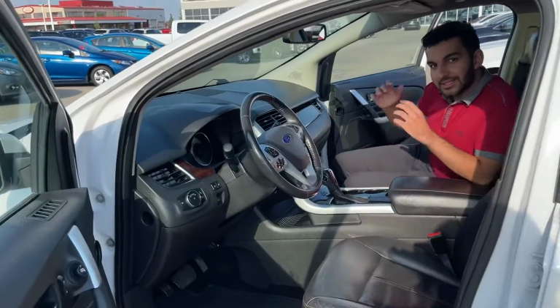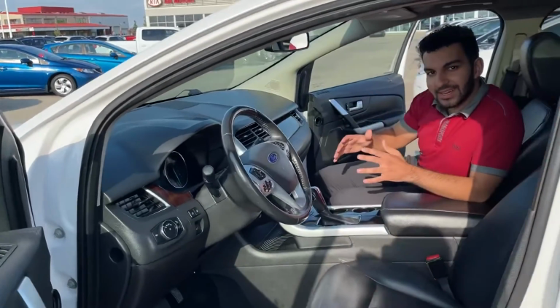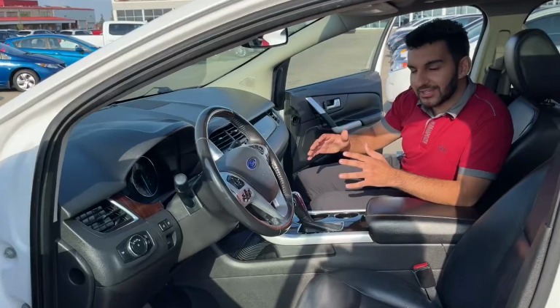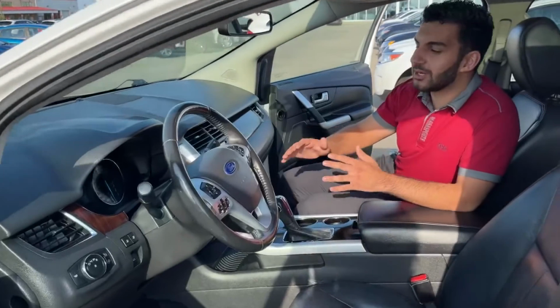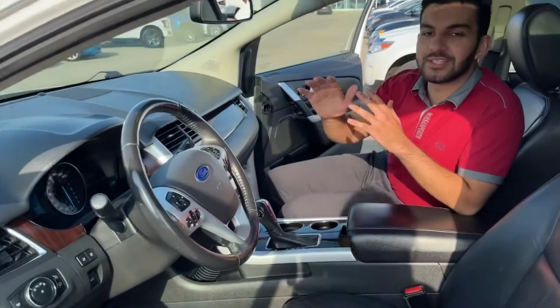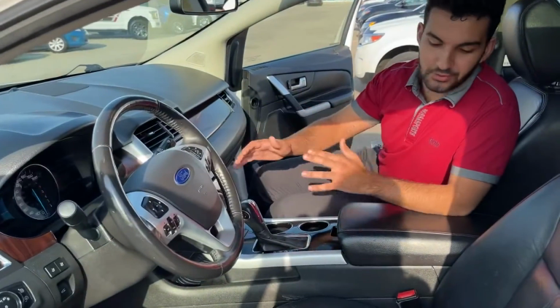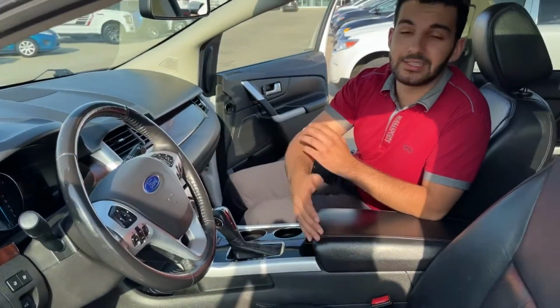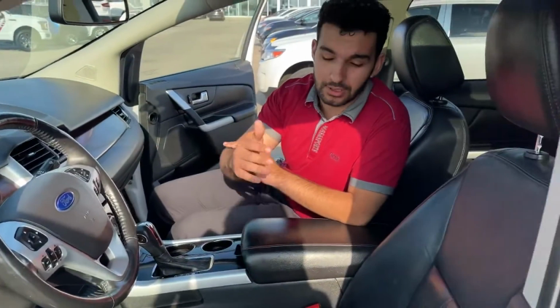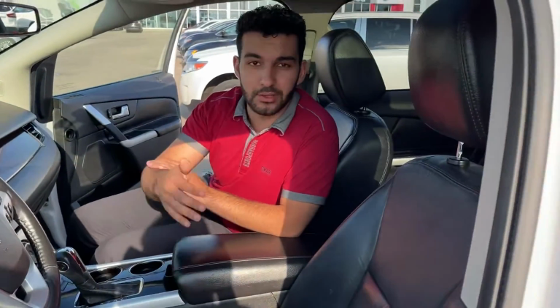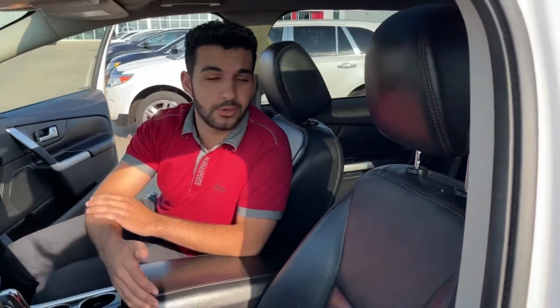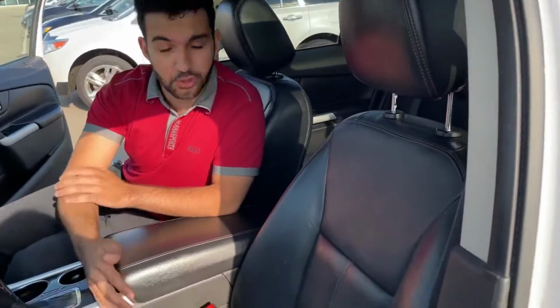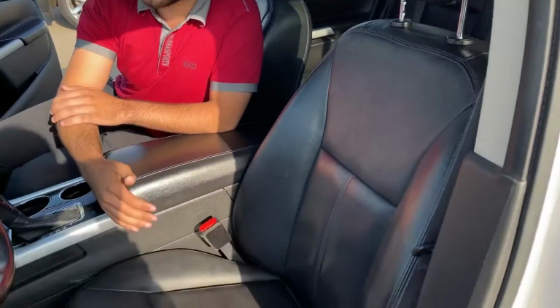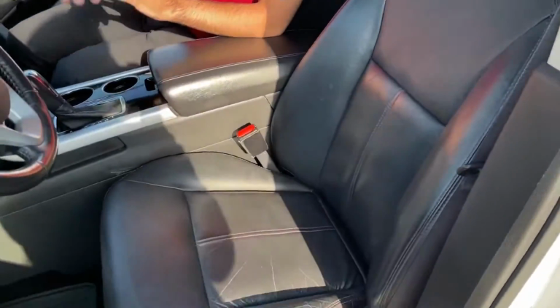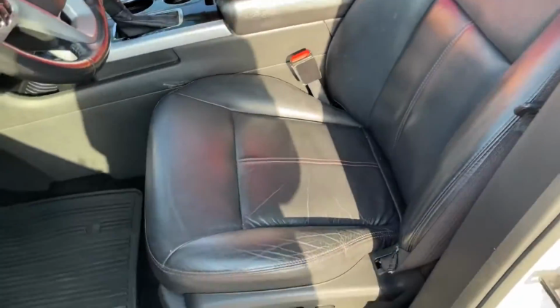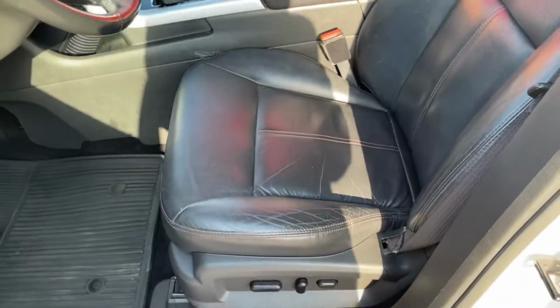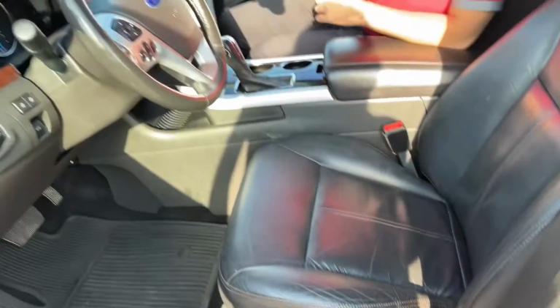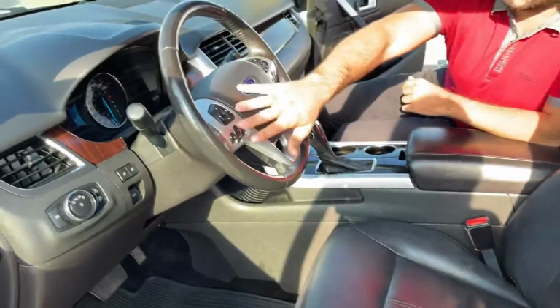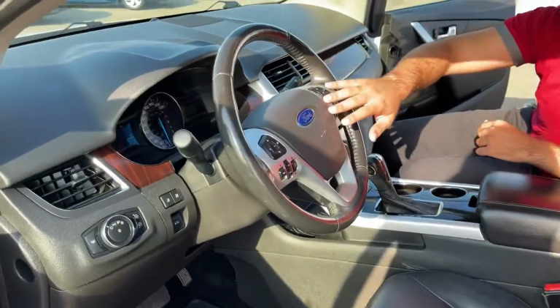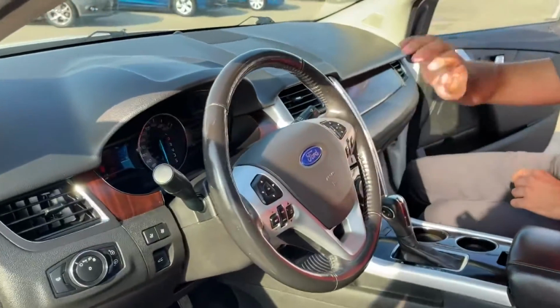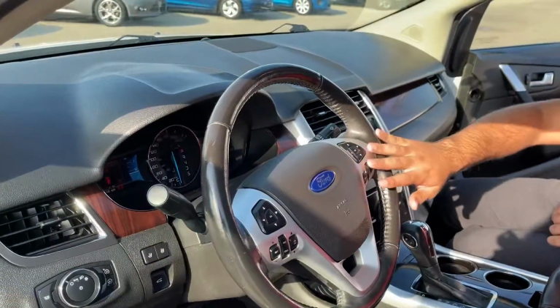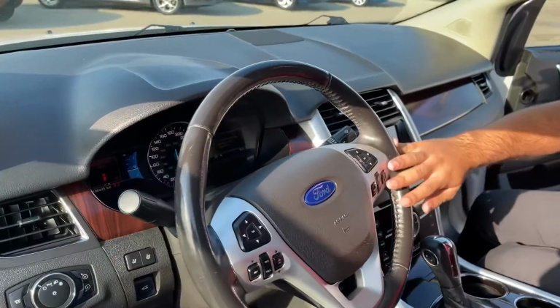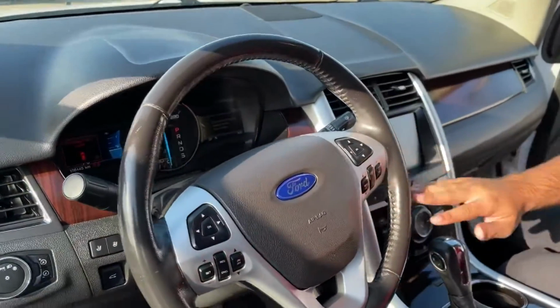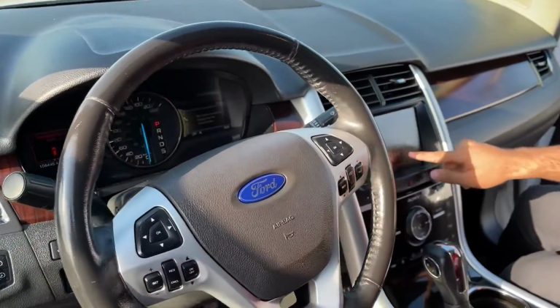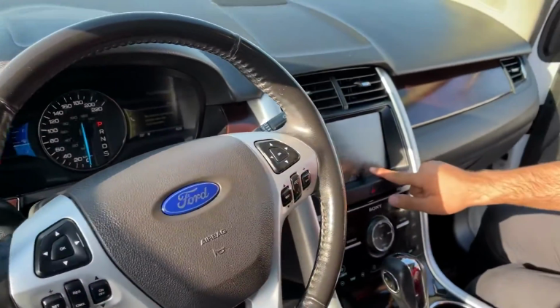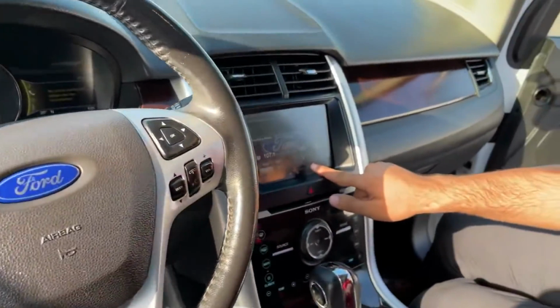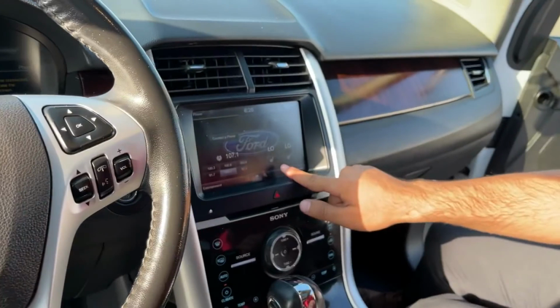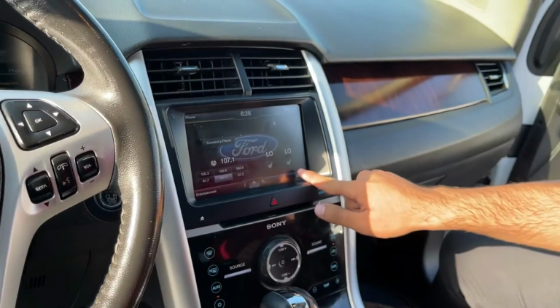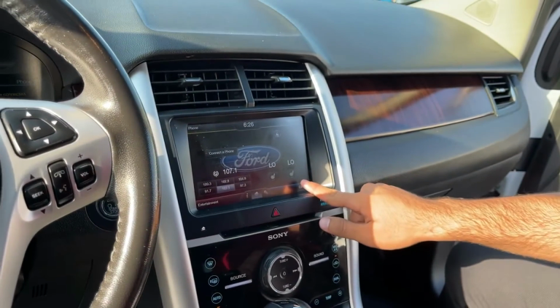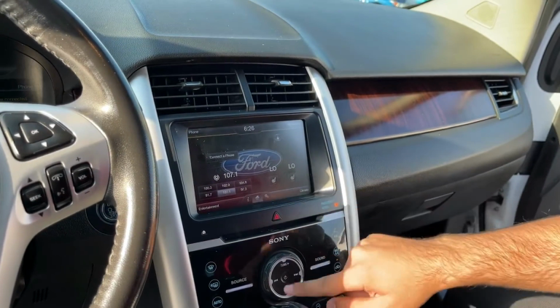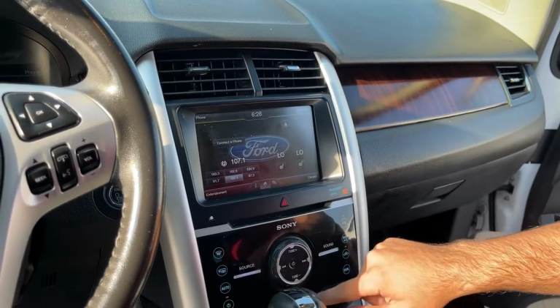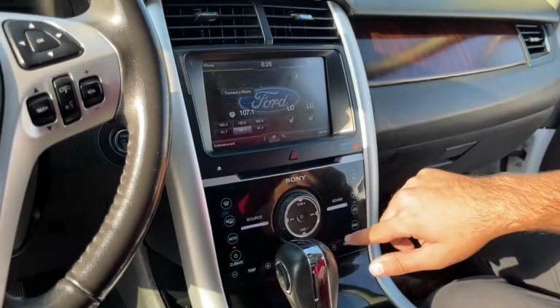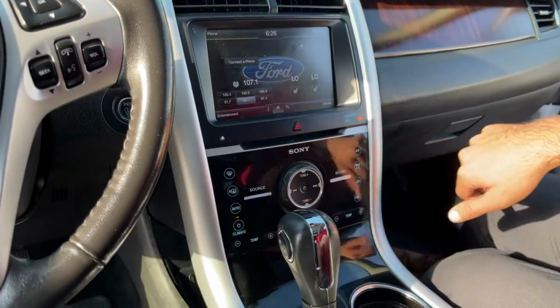Sitting inside this vehicle, you notice you have a ton of room. These seats are leather, they're powered, they're extremely comfortable. On your steering wheel, you have your cruise control and your volume control. You have your heated seats button right here, and at the bottom you have your dual climate control.